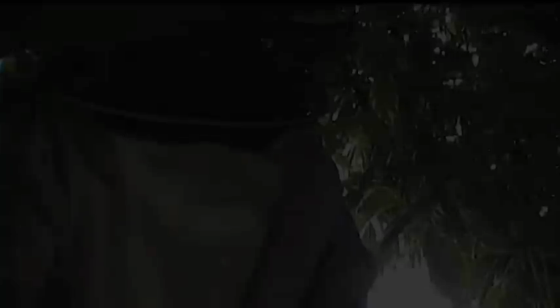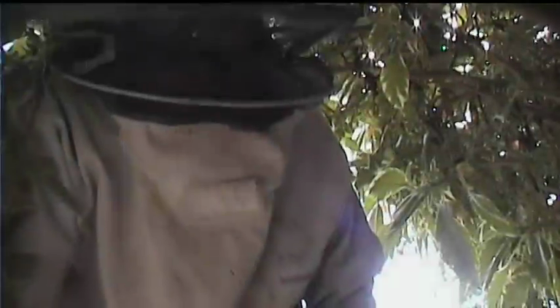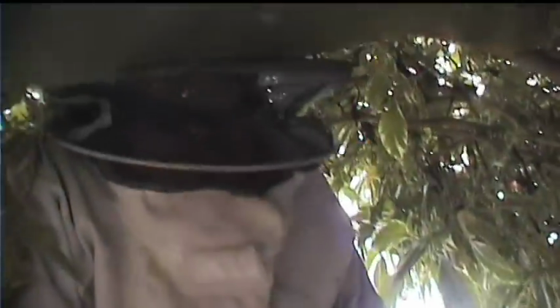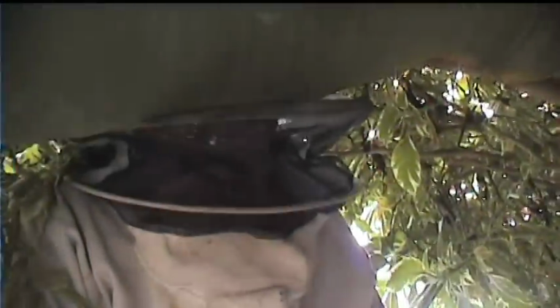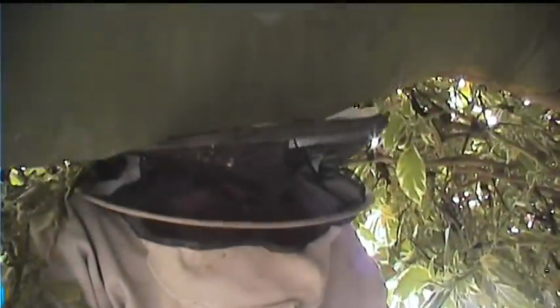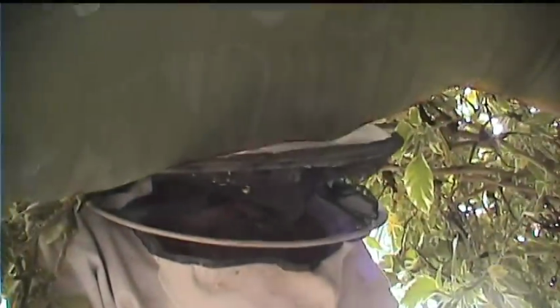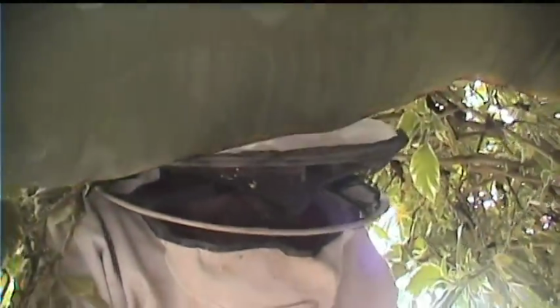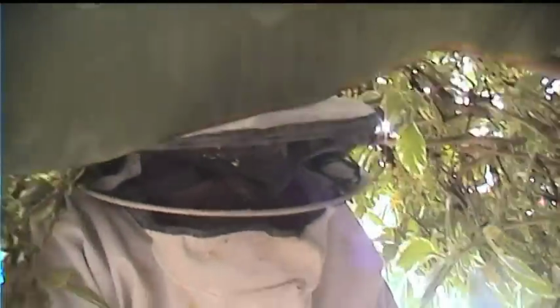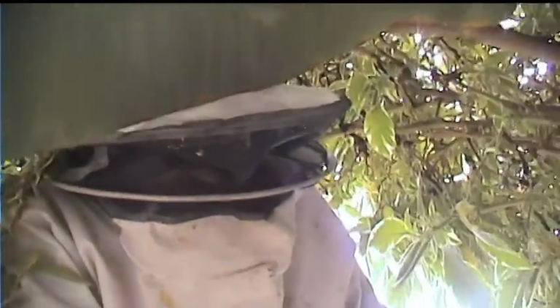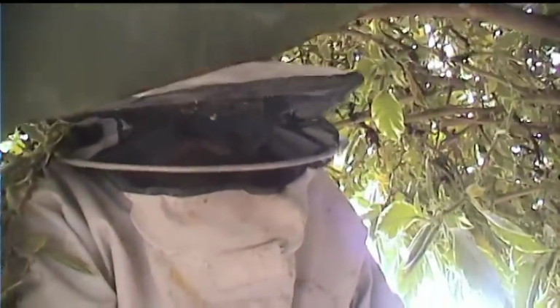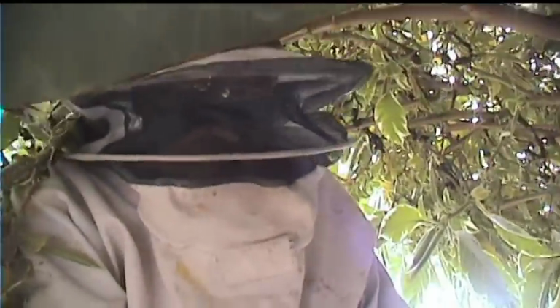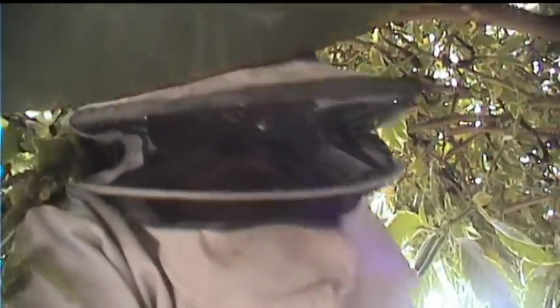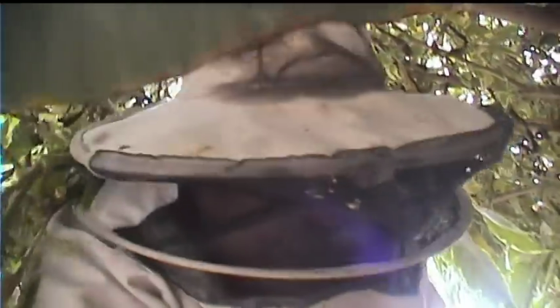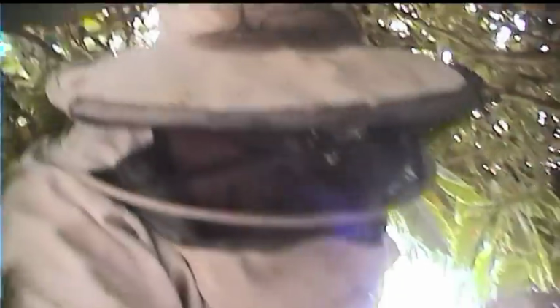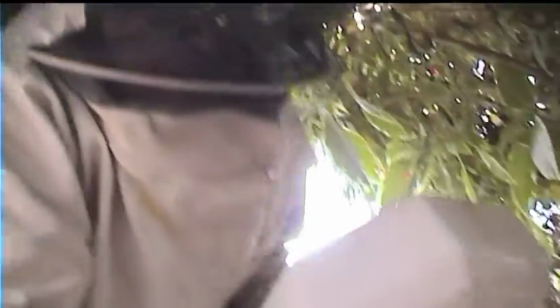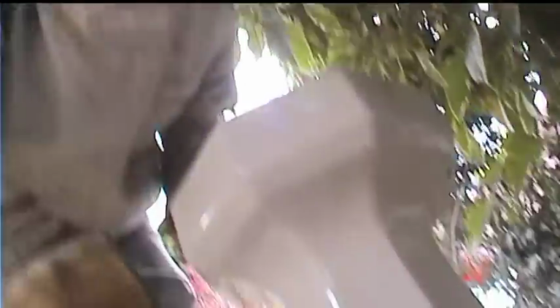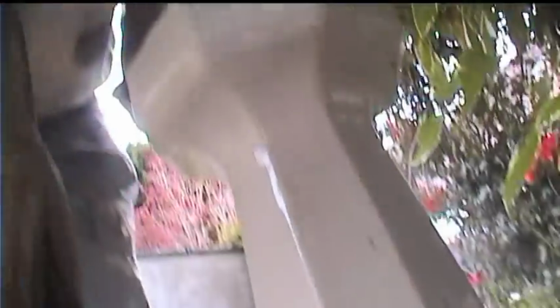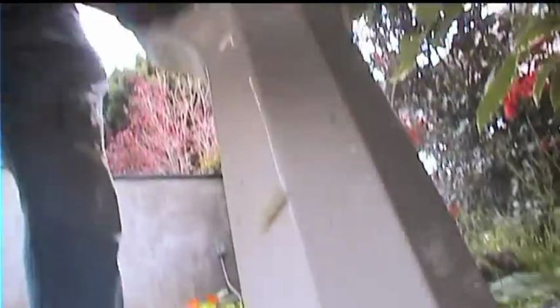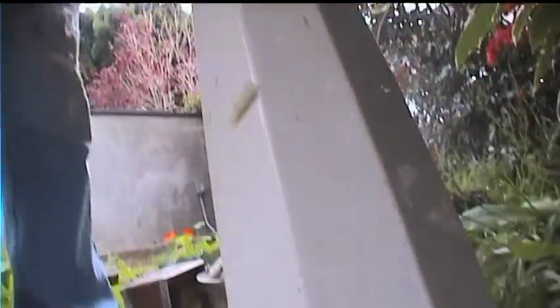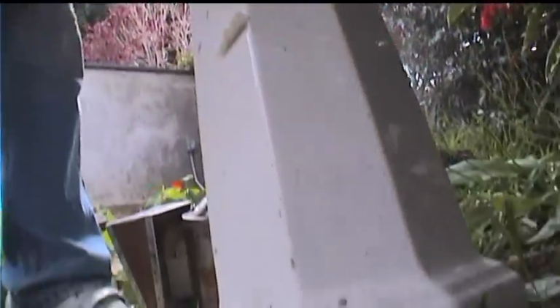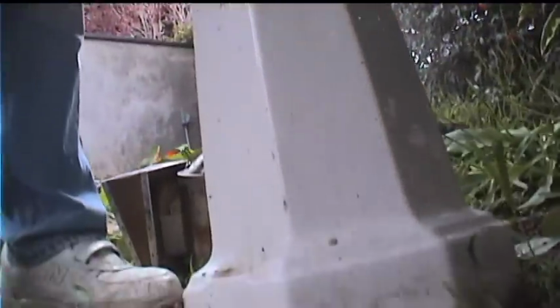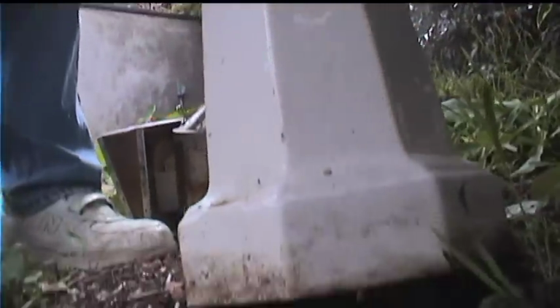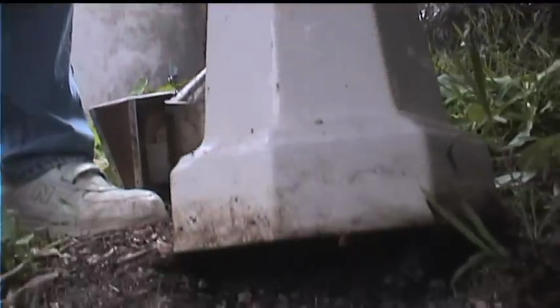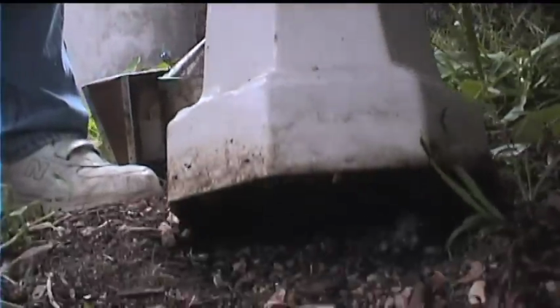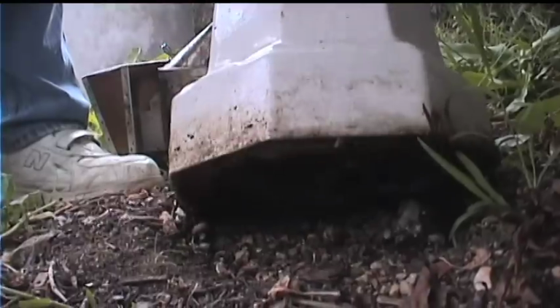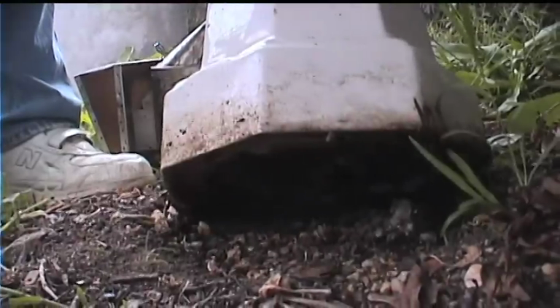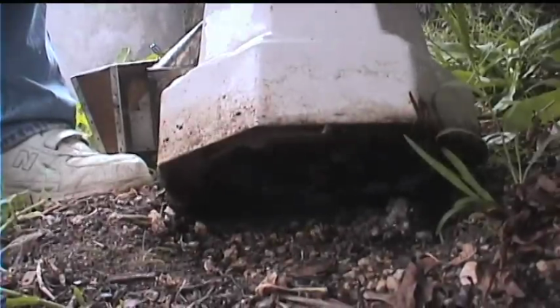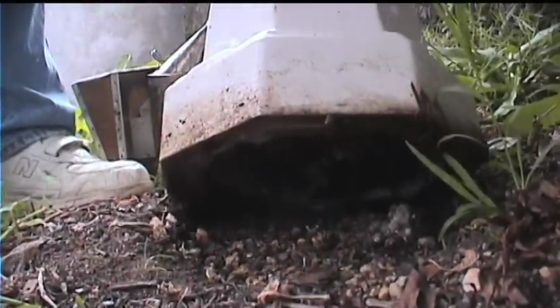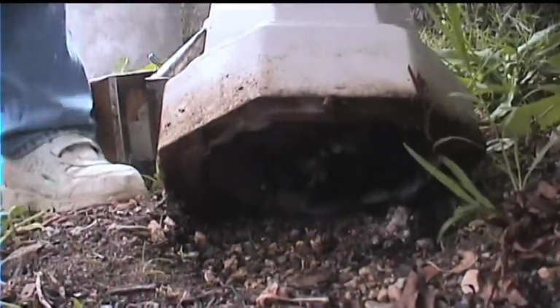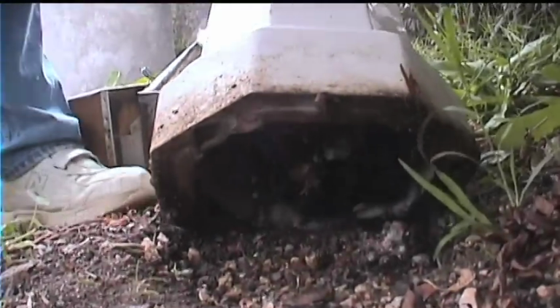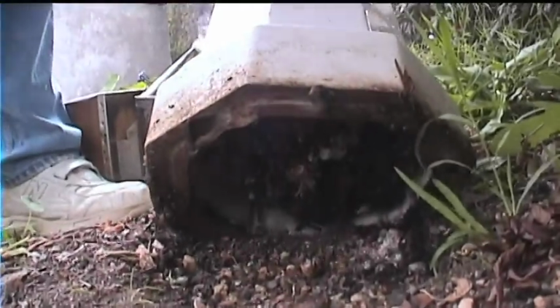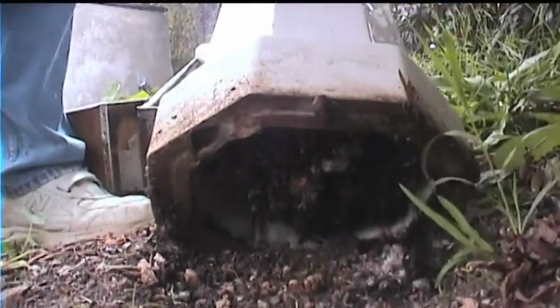When I tipped it over the other day and looked in, they were in this base here. So if you put your camera down there, you might be able to see it. Oh yeah.